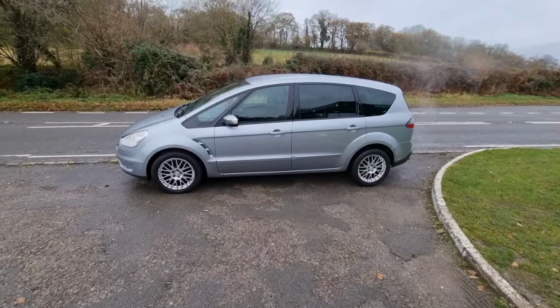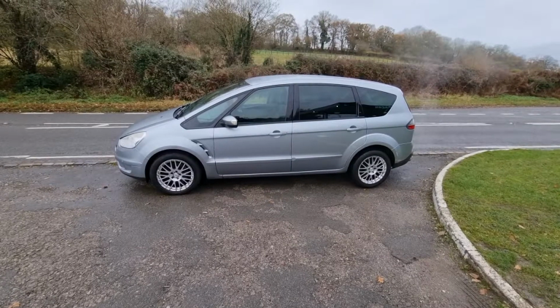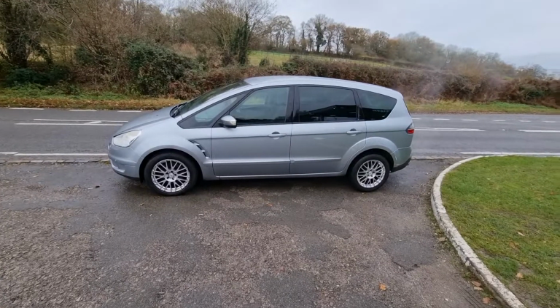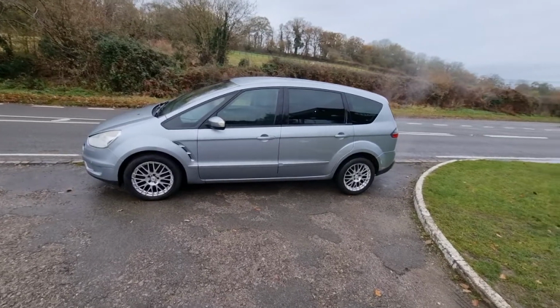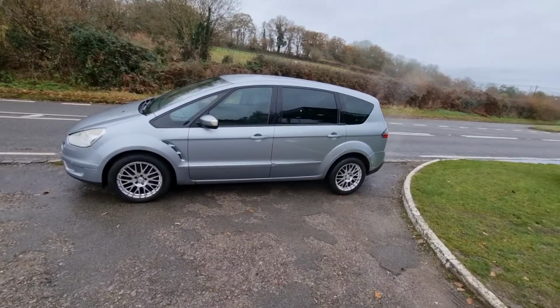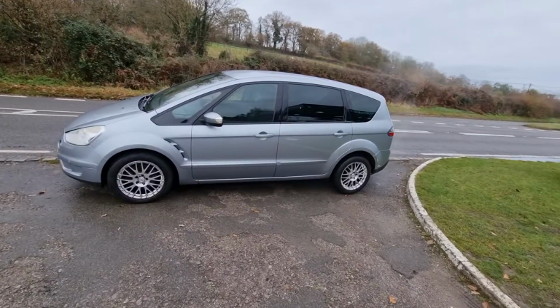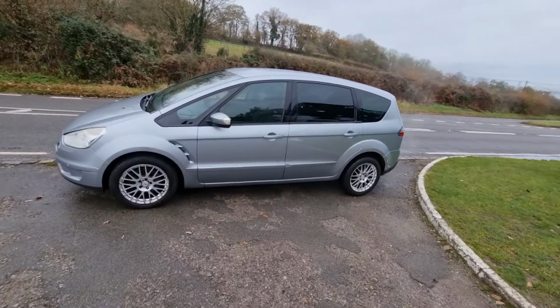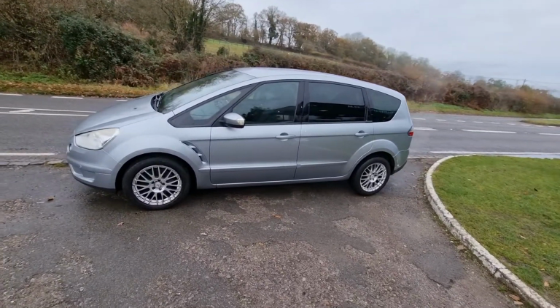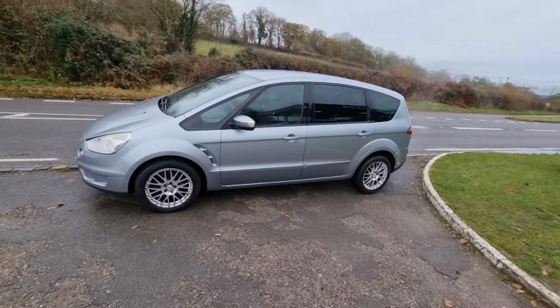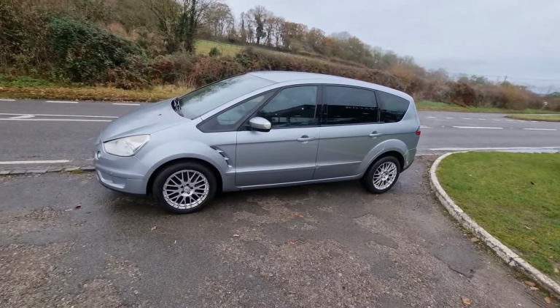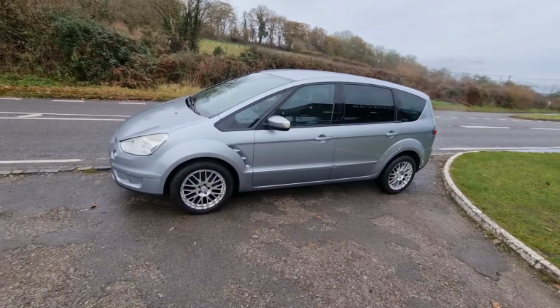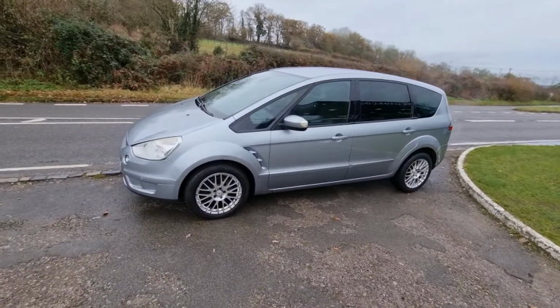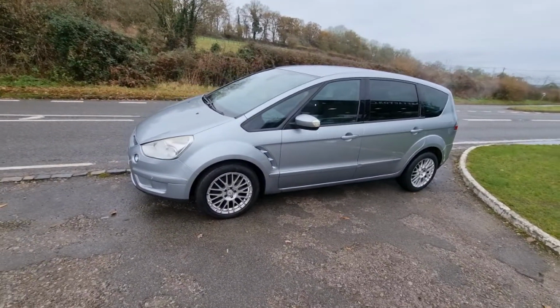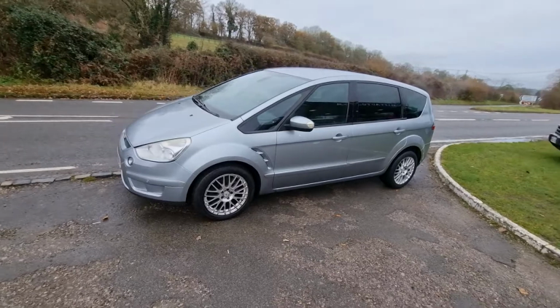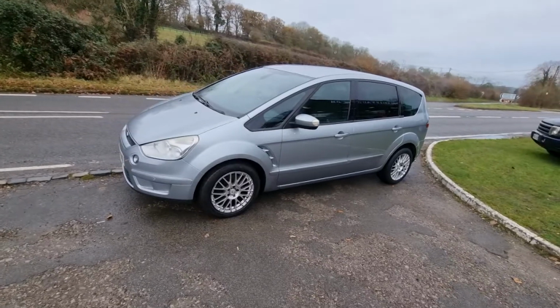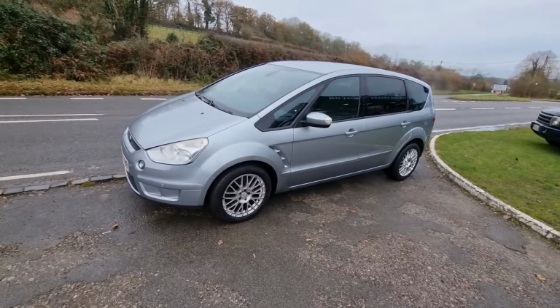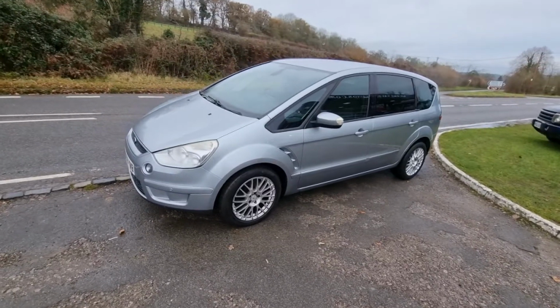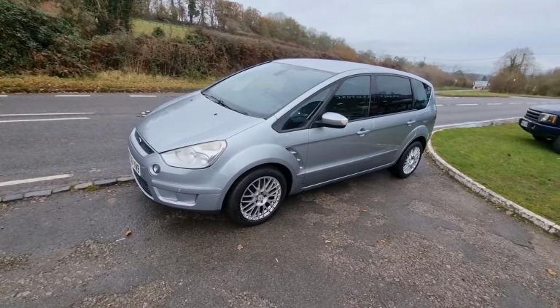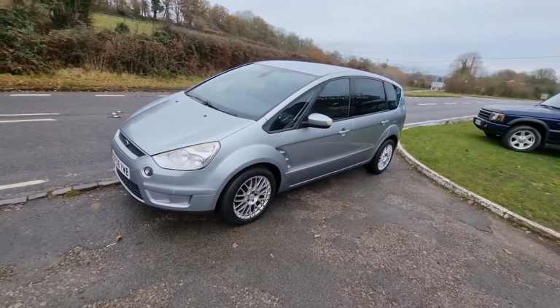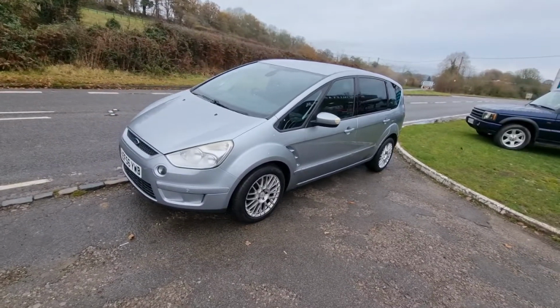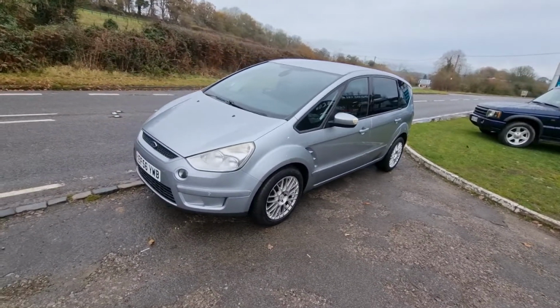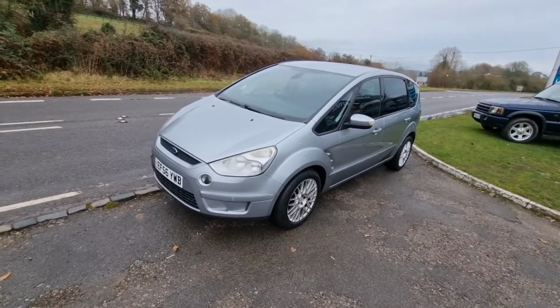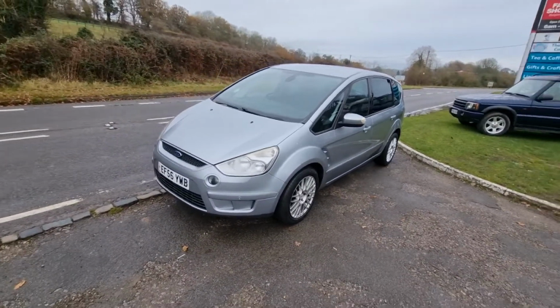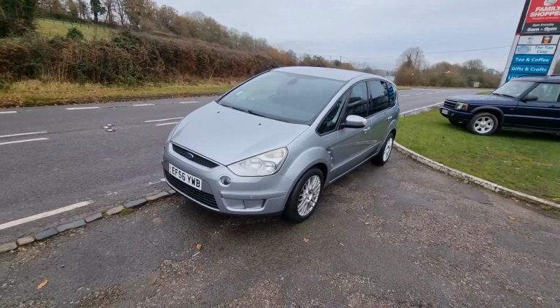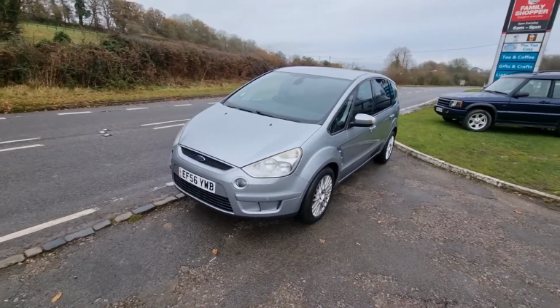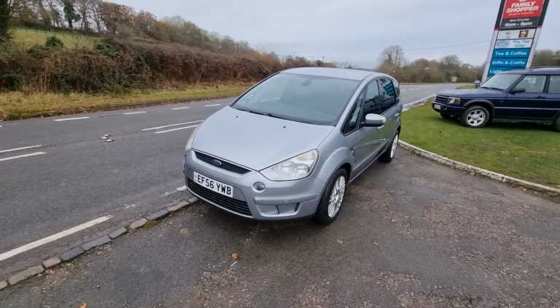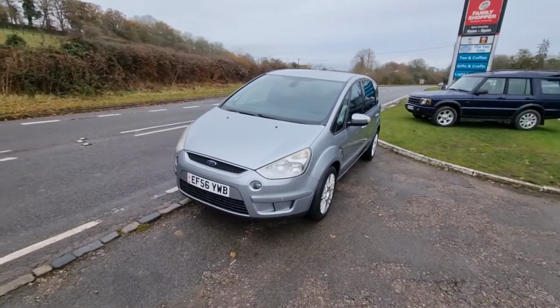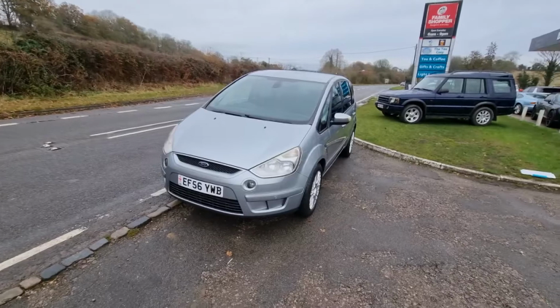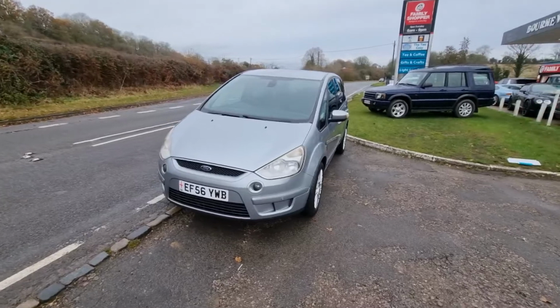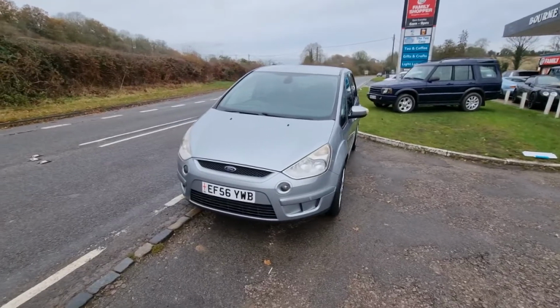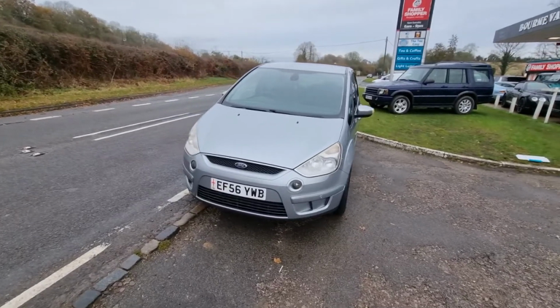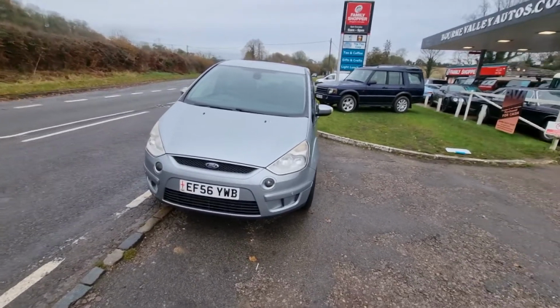Welcome to BourneValleyAutos.com. We've just taken this little Ford S-Max in part exchange. It's a 2.5 petrol, so it really is, for a family seven-seater, quite a quick little car.